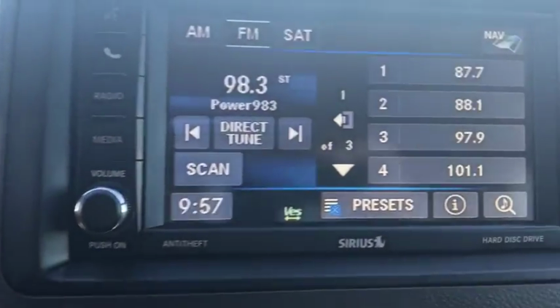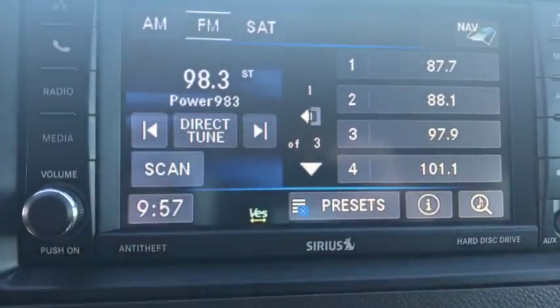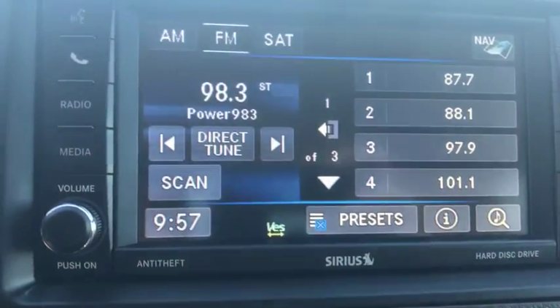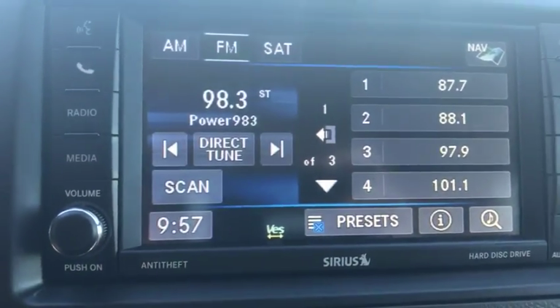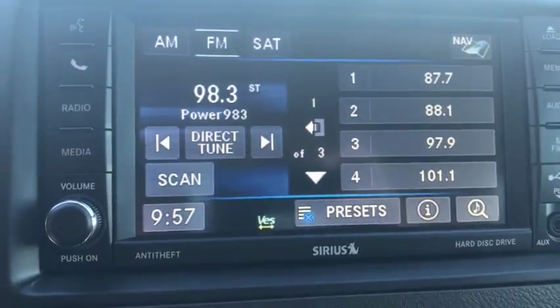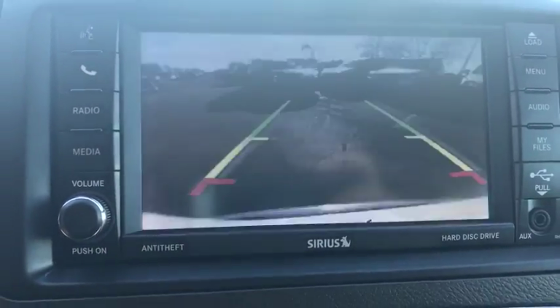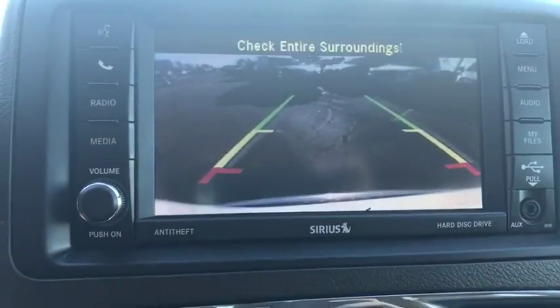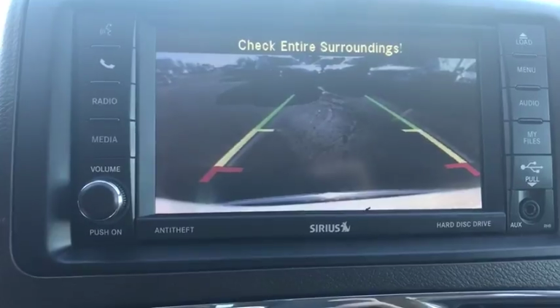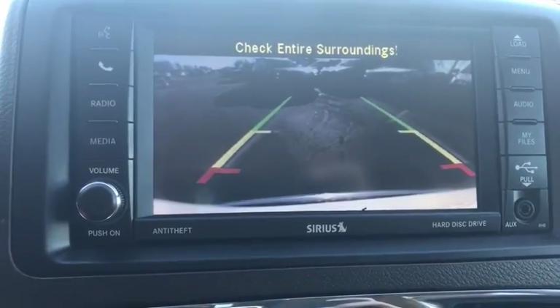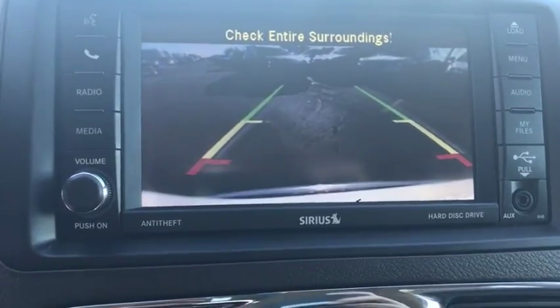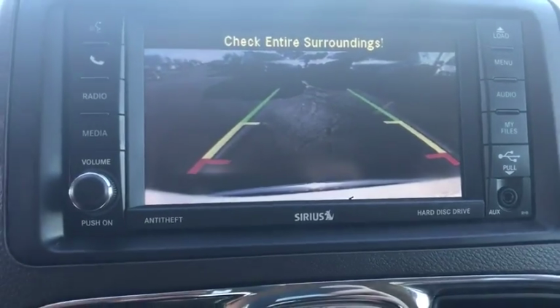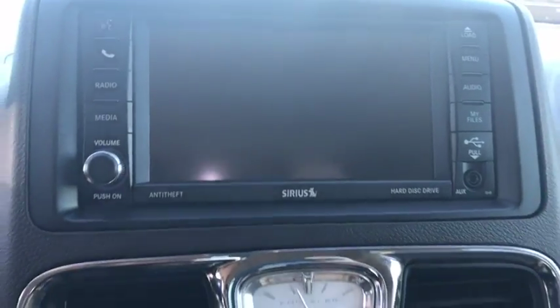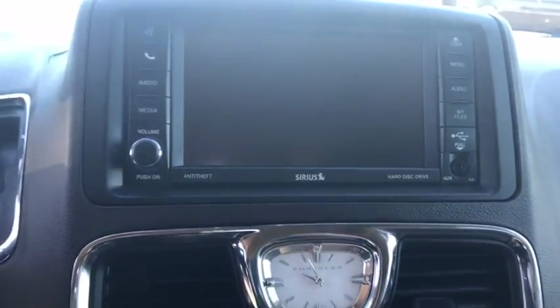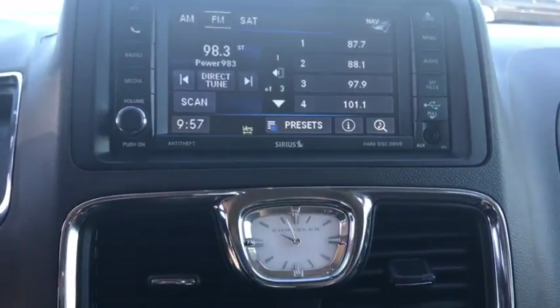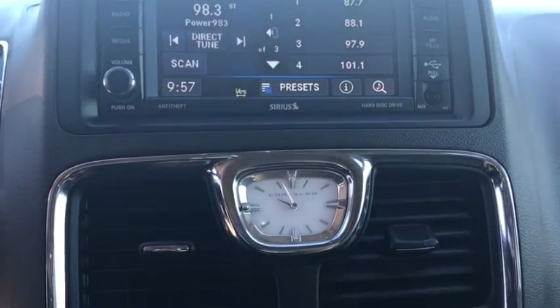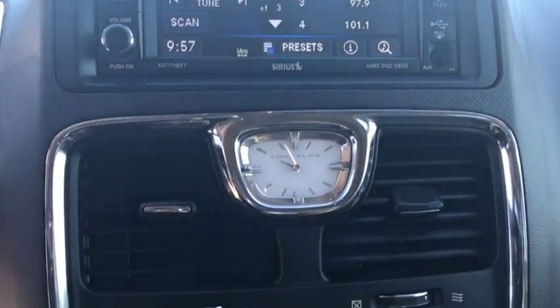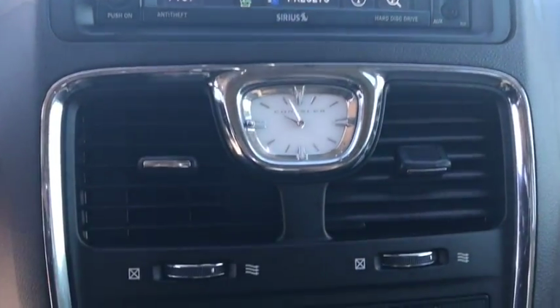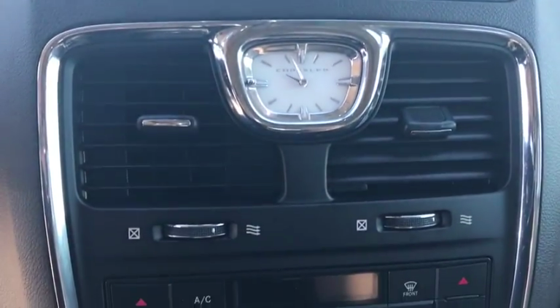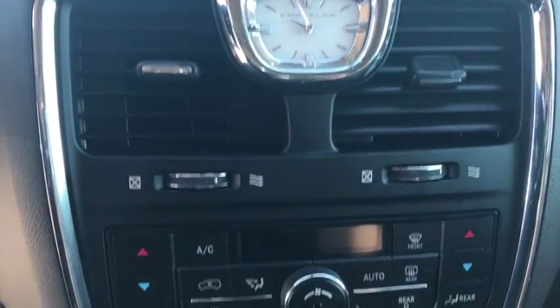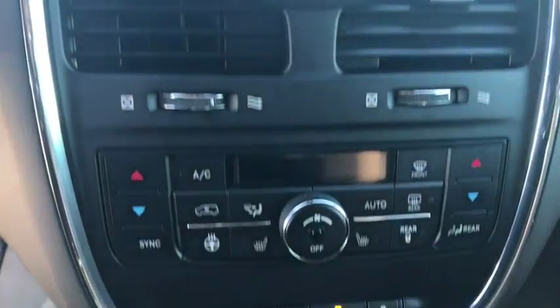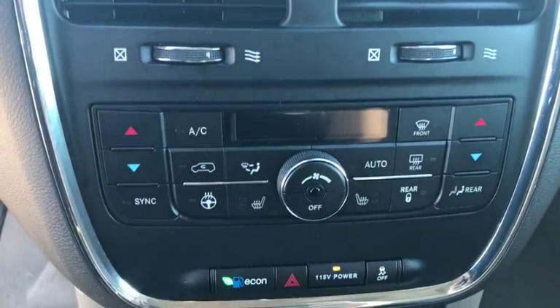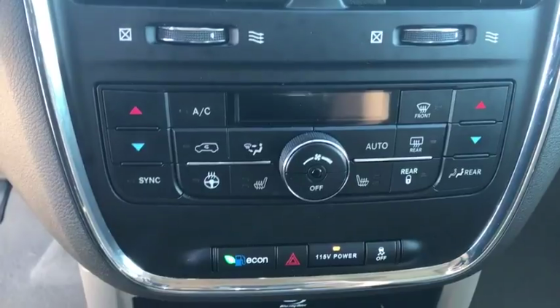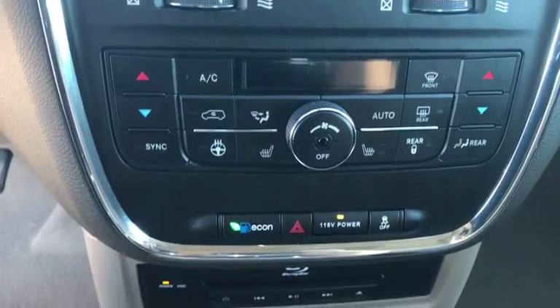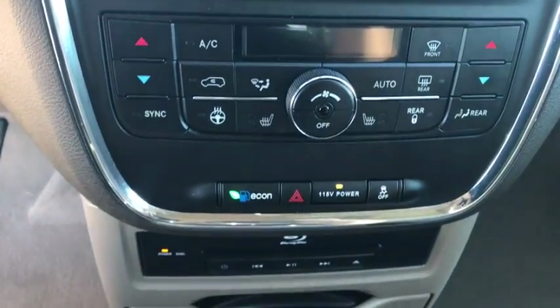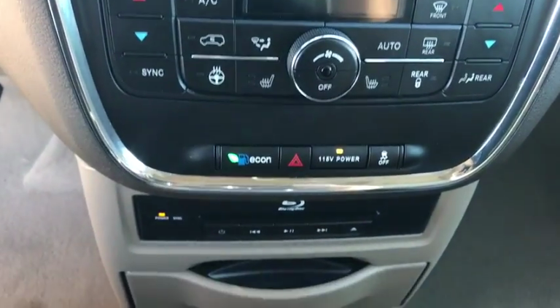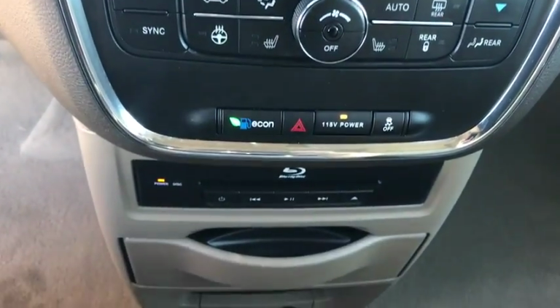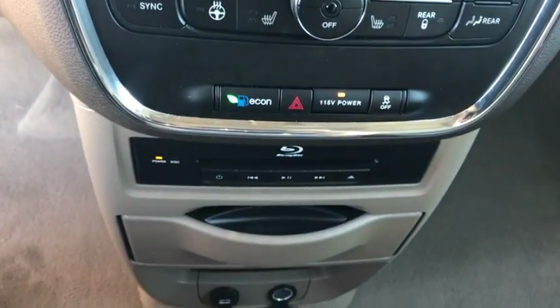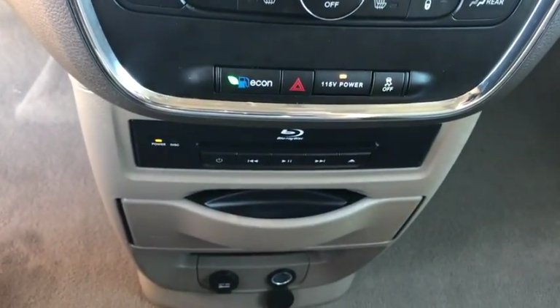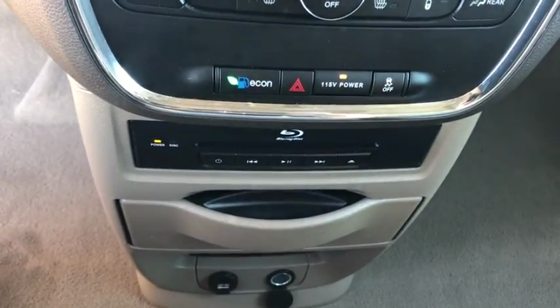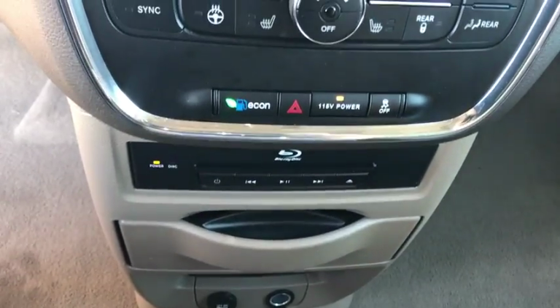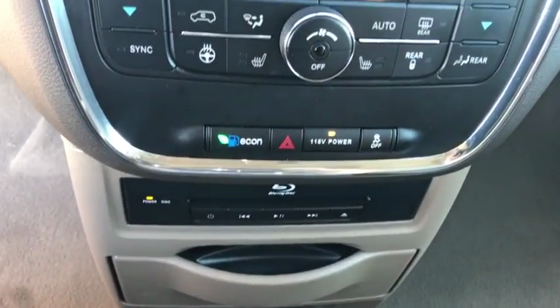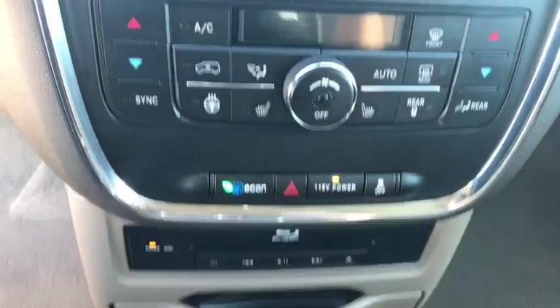Backup camera, leather wrapped steering wheel, Bluetooth, power steering, adjustable steering wheel, auto dimming rear view mirror, cruise control, hard disk drive media storage, keyless start, aluminum wheels.